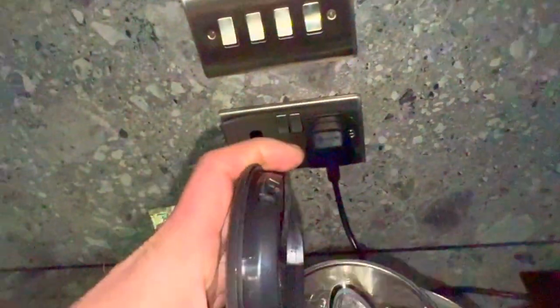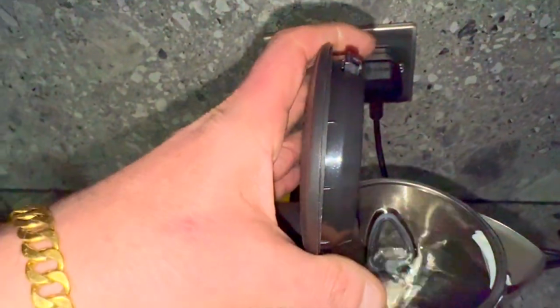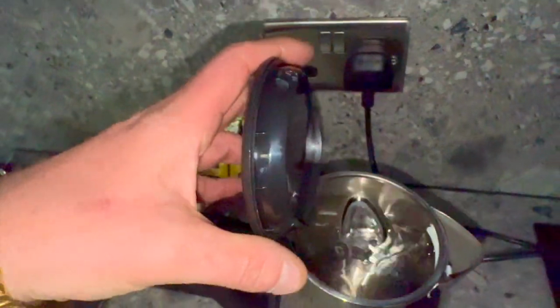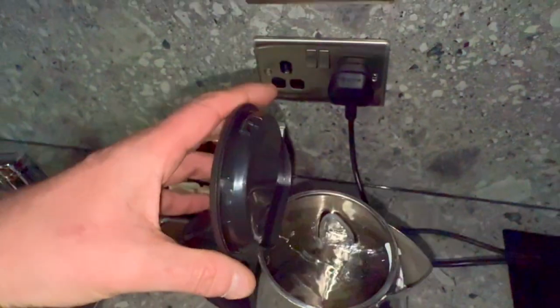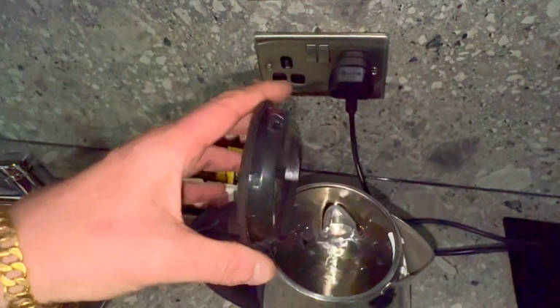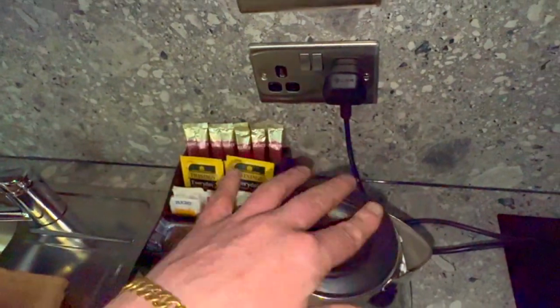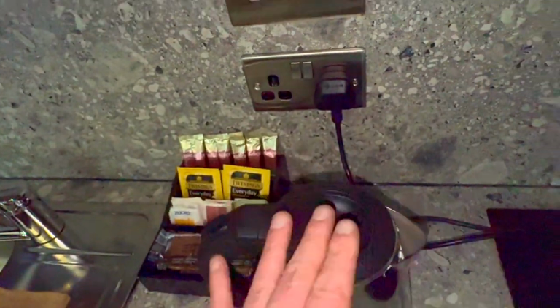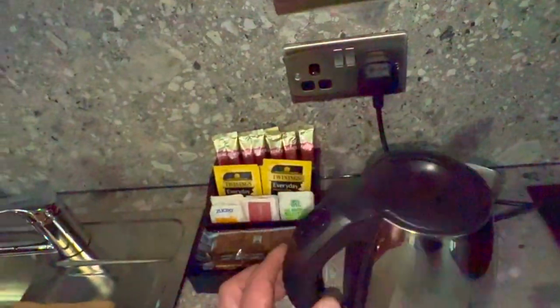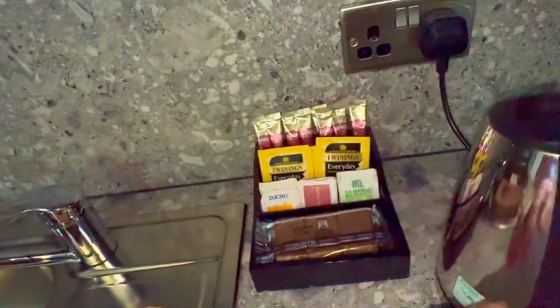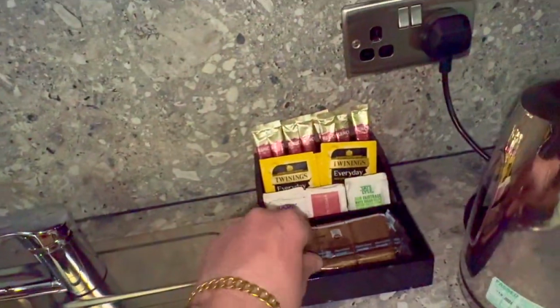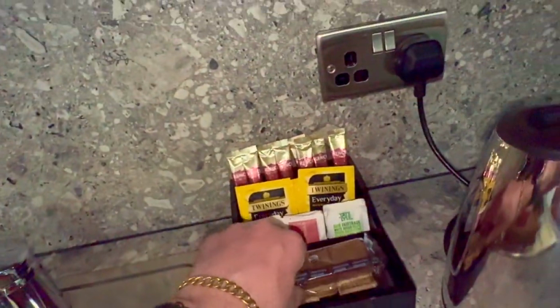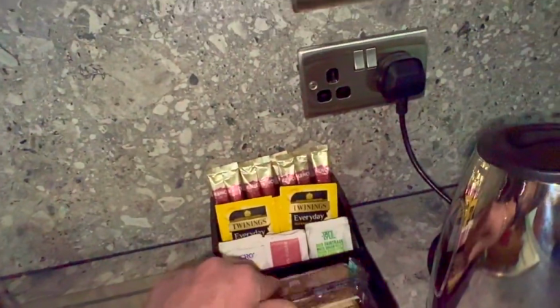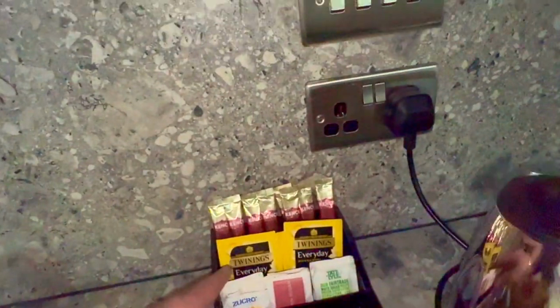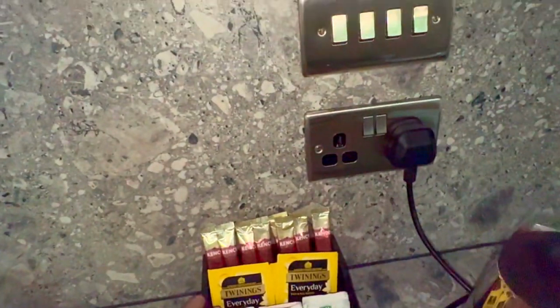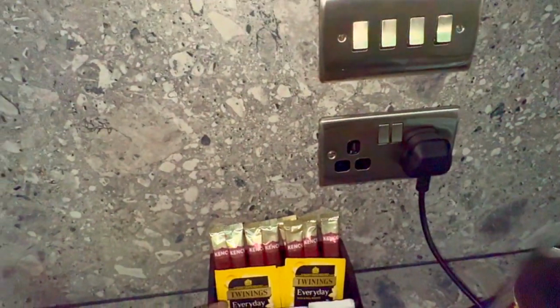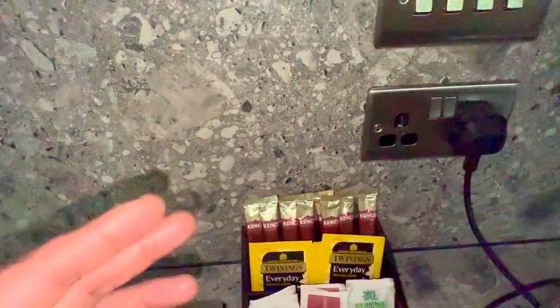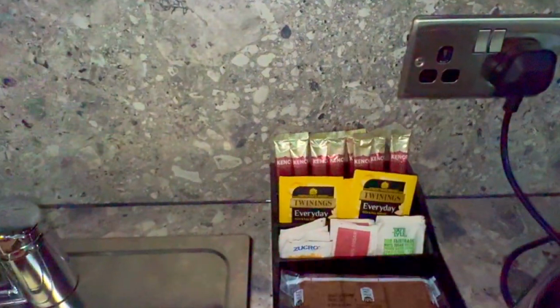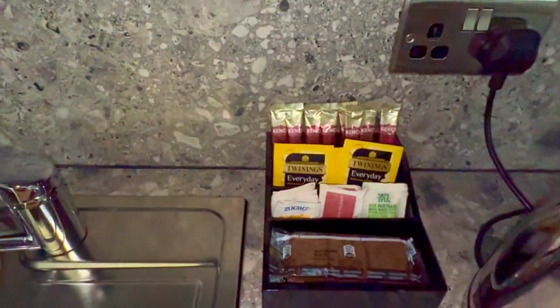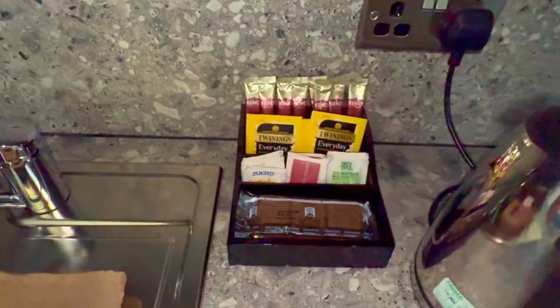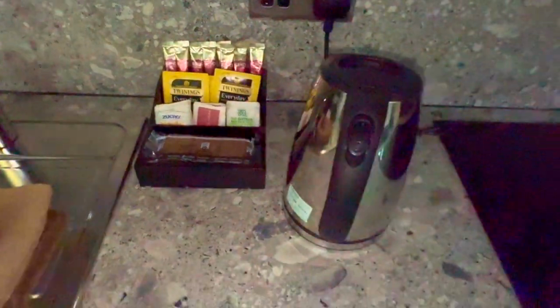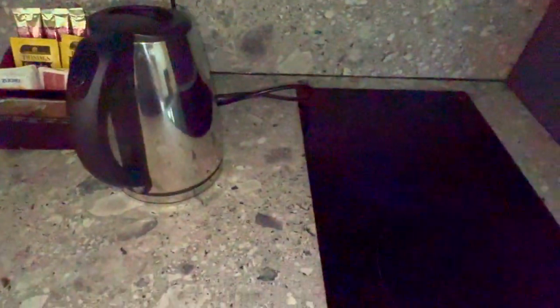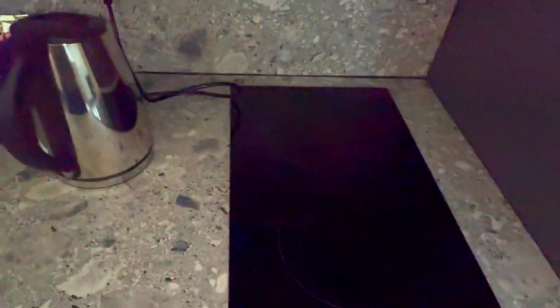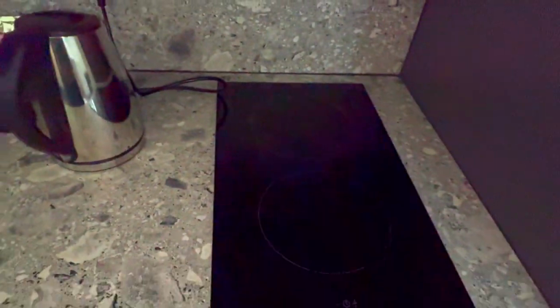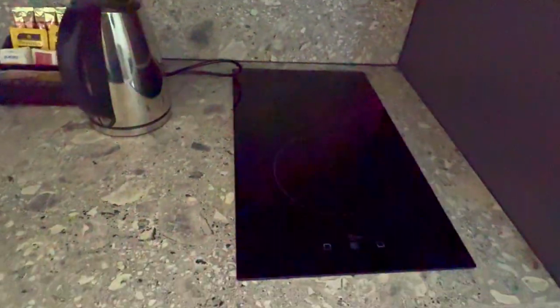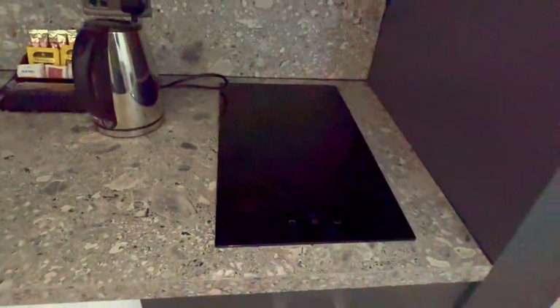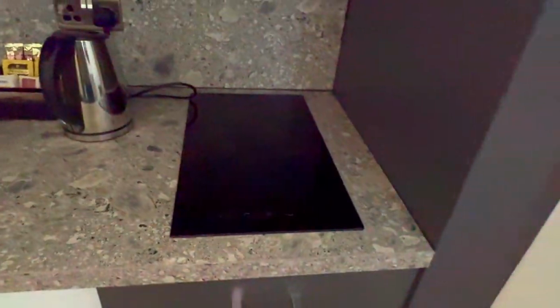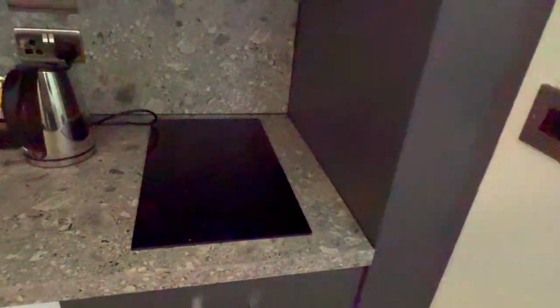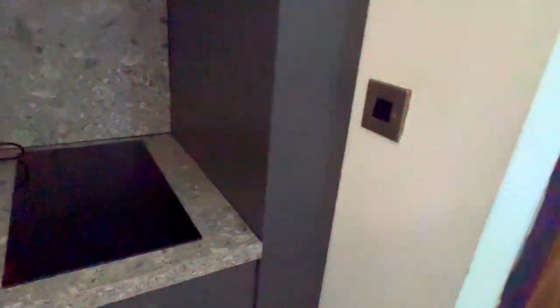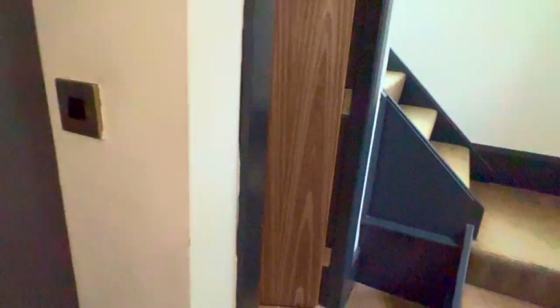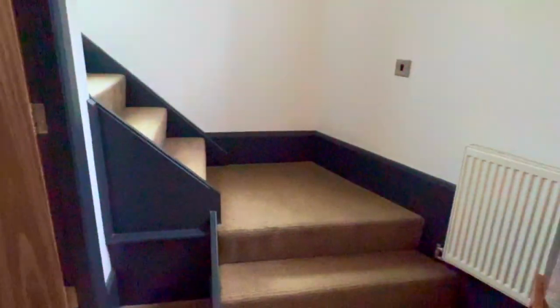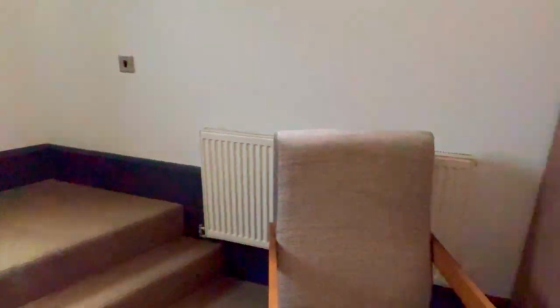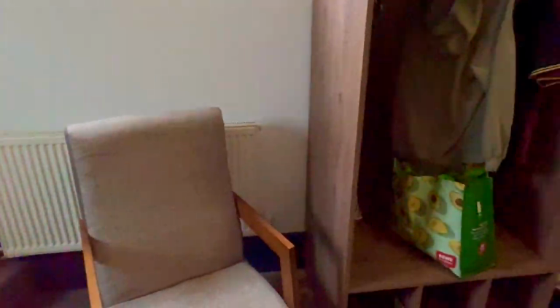Then there's a kettle — clean, I just filled it with water. There's a good selection of teas, coffees, and sugar, and there are biscuits there which won't be there in the morning because no doubt our lass will eat them all. There are also a couple of chairs.